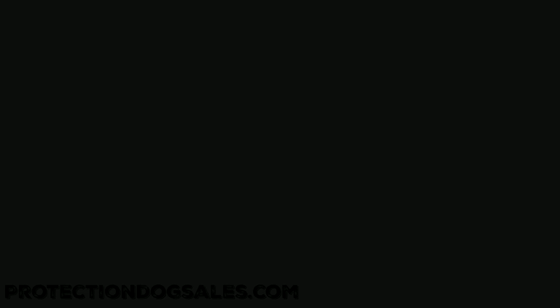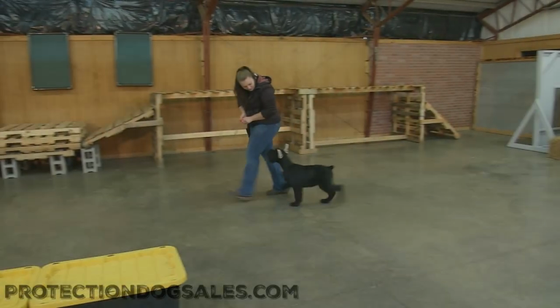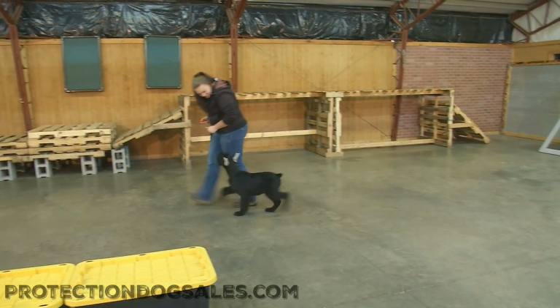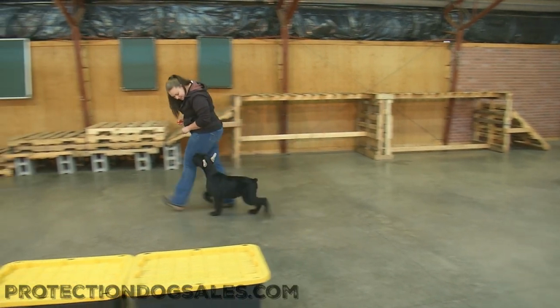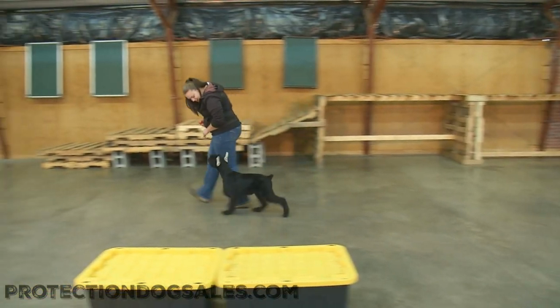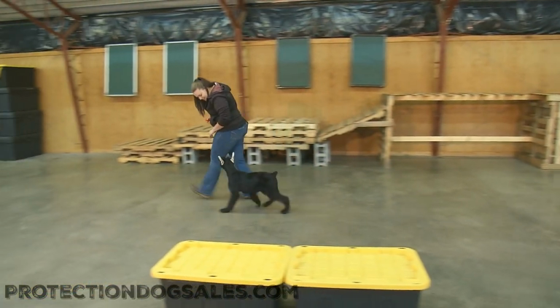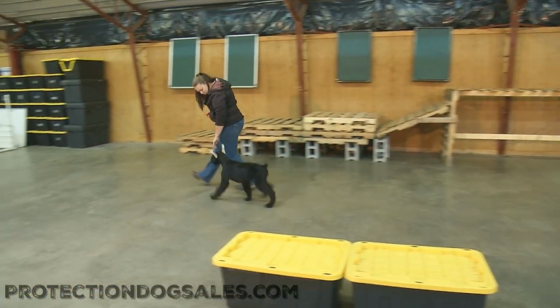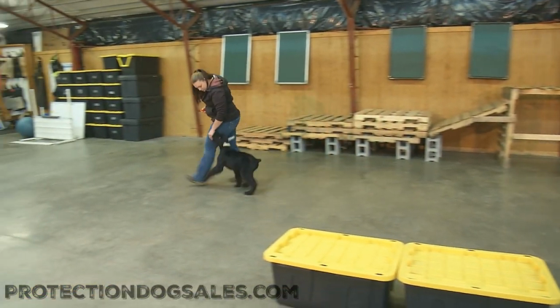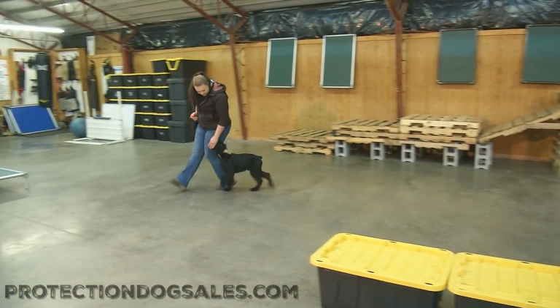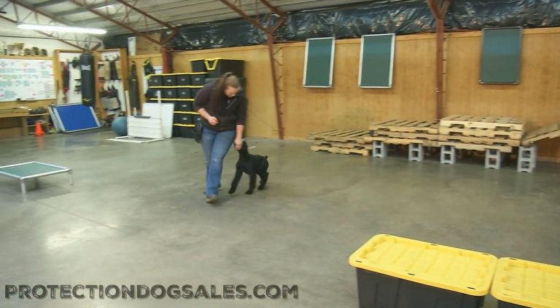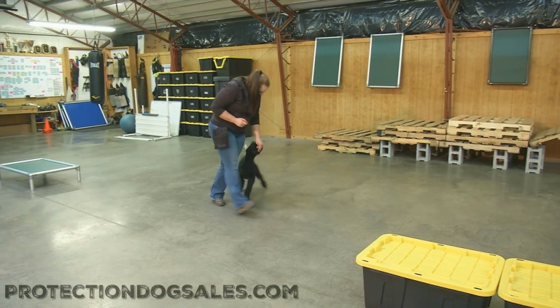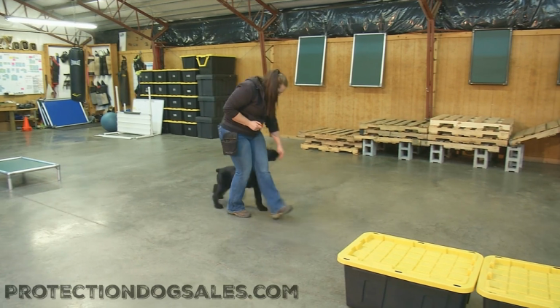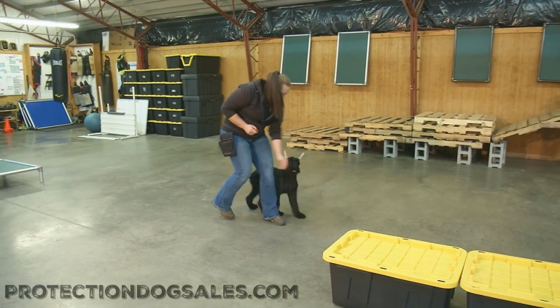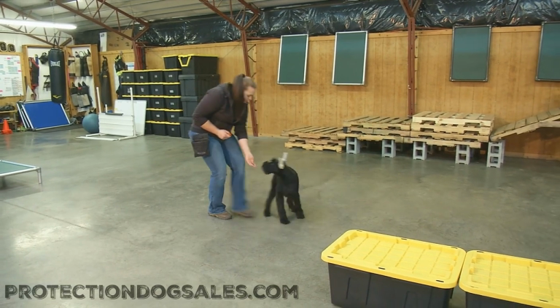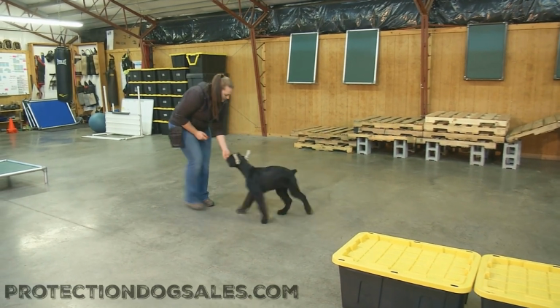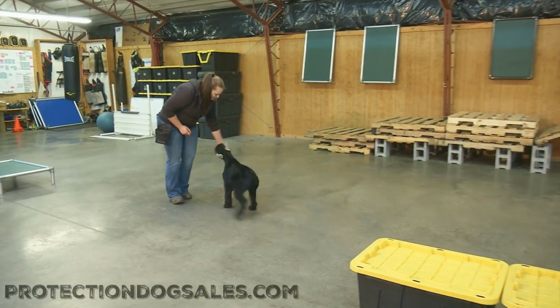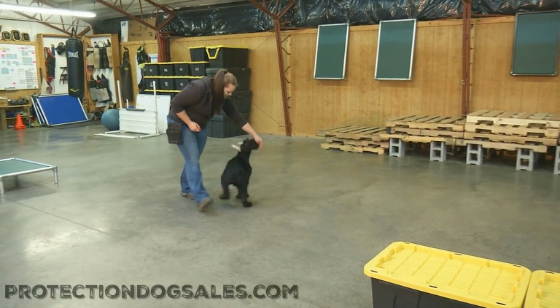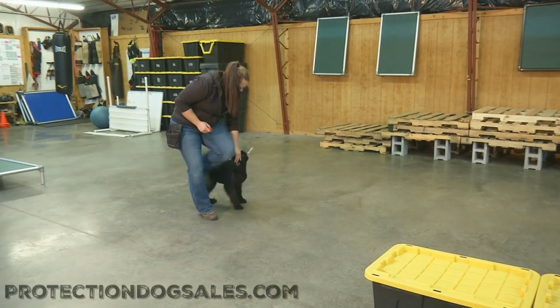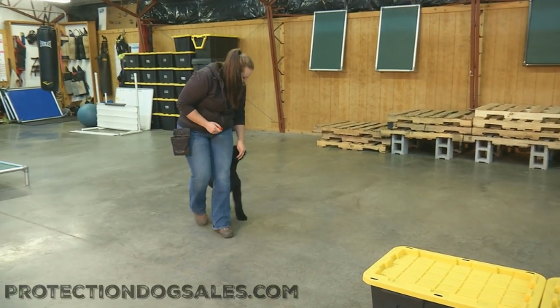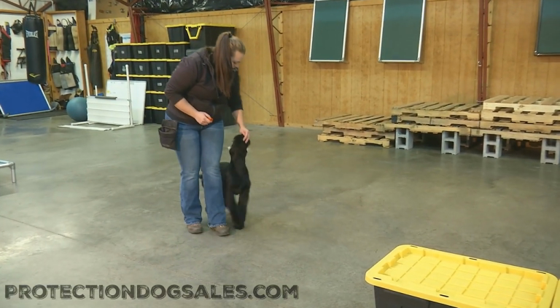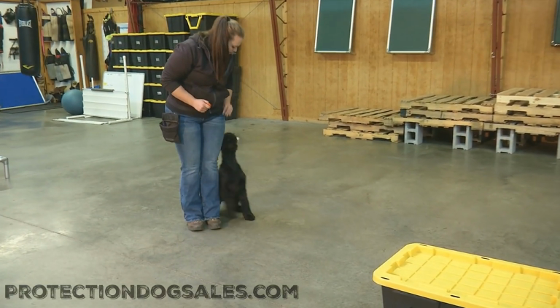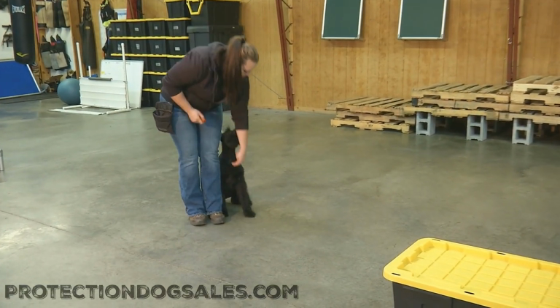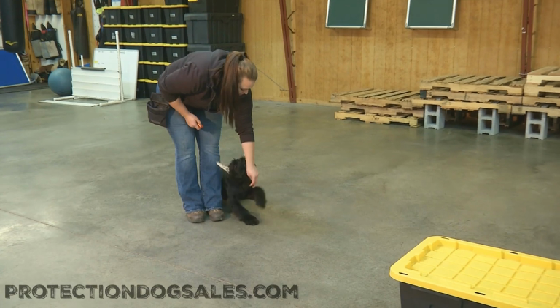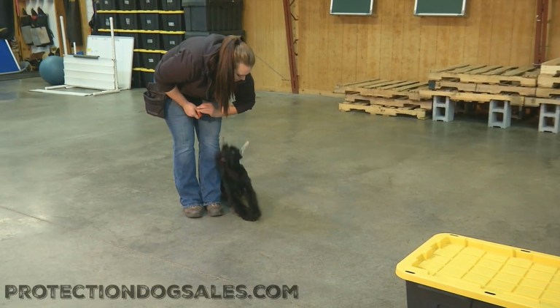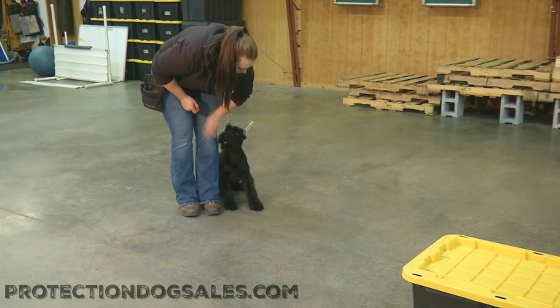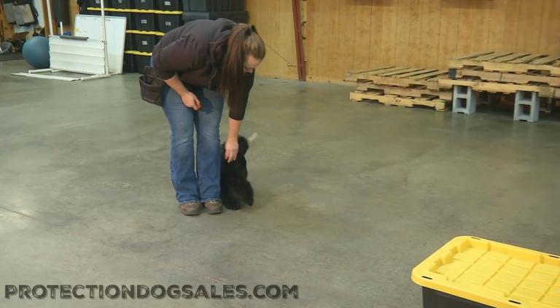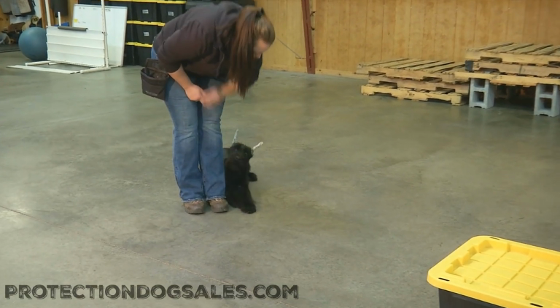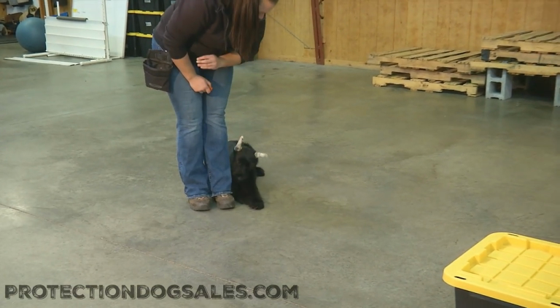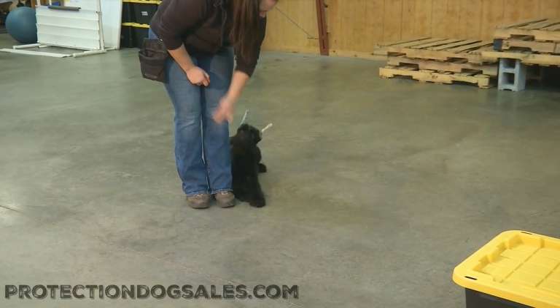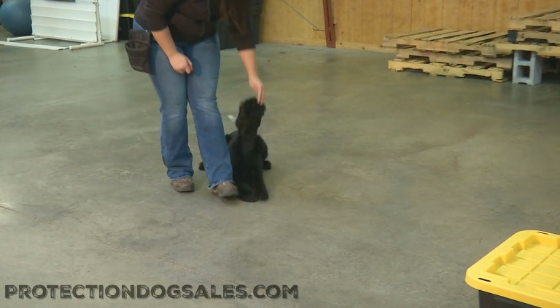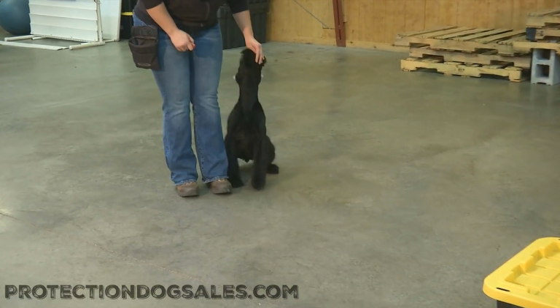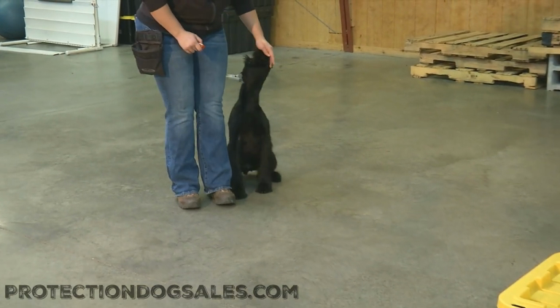All right ladies and gentlemen, we've got Jalapeno in the training center. This guy is just now five months of age, giant schnauzer male, in a puppy raiser home, traveling around a lot — seeing livestock, seeing small animals, seeing cats in the house. This dog is exposed to quite a bit.